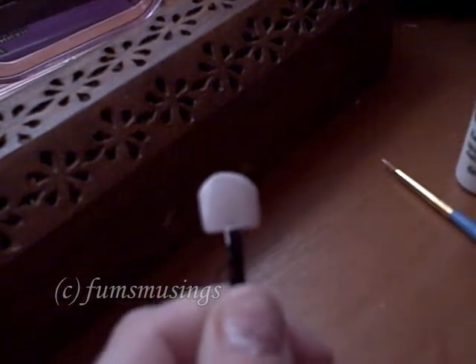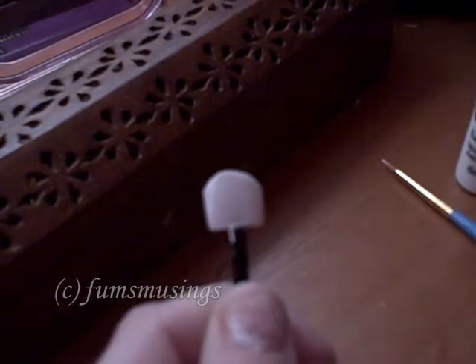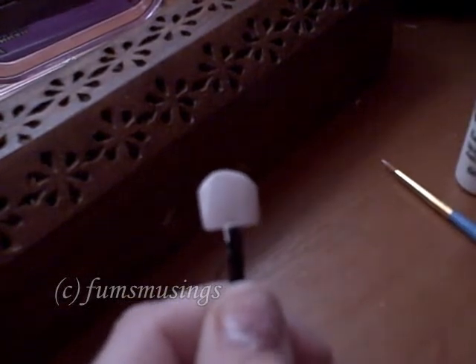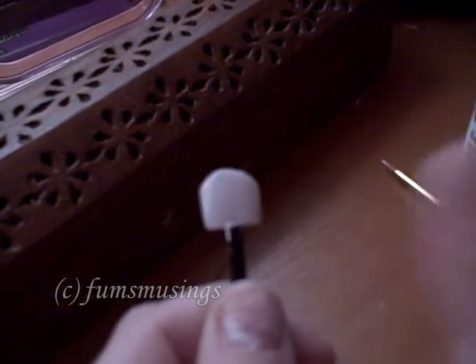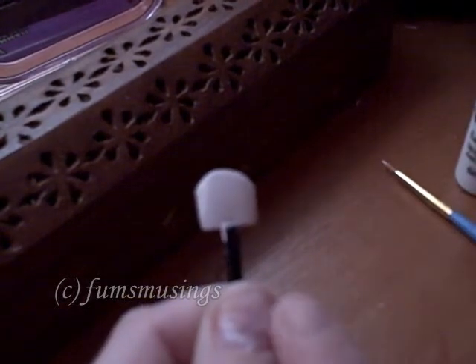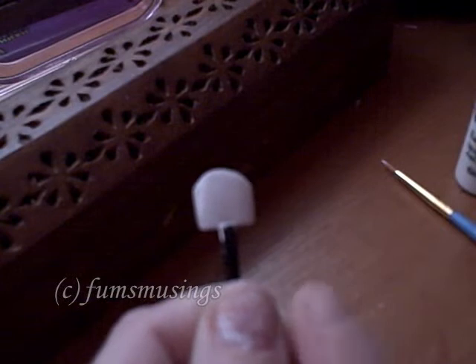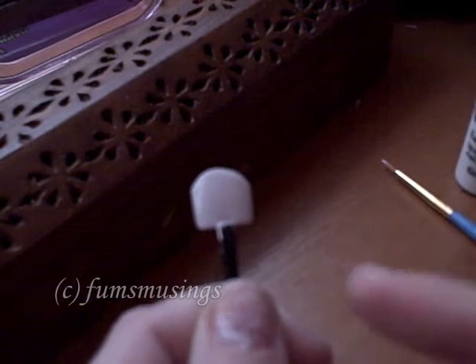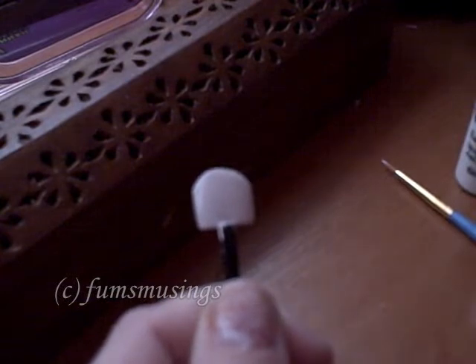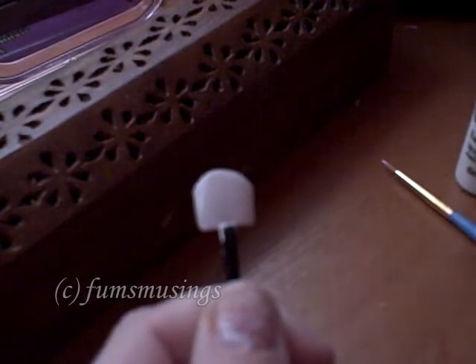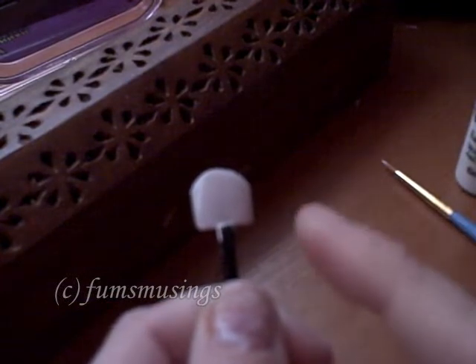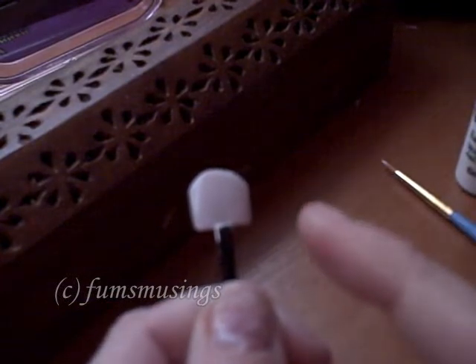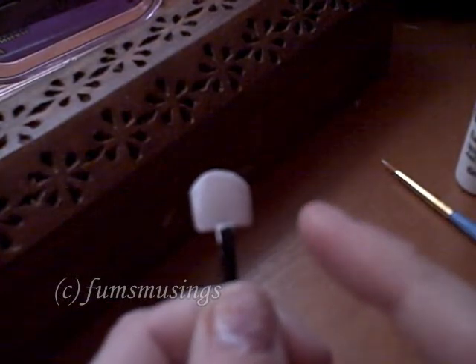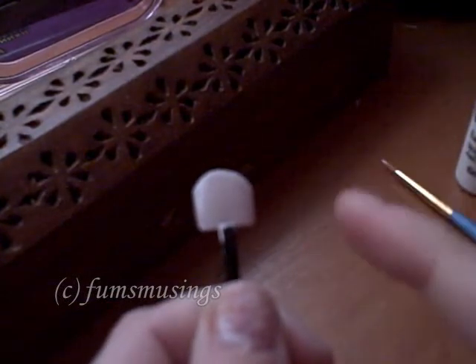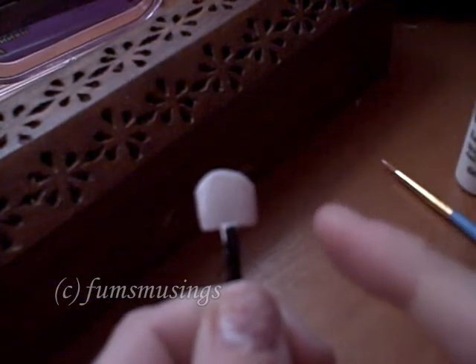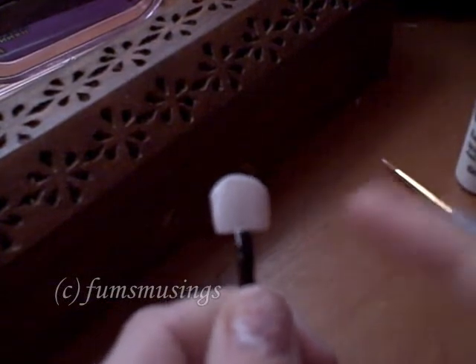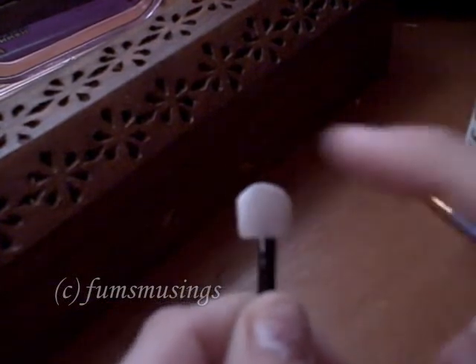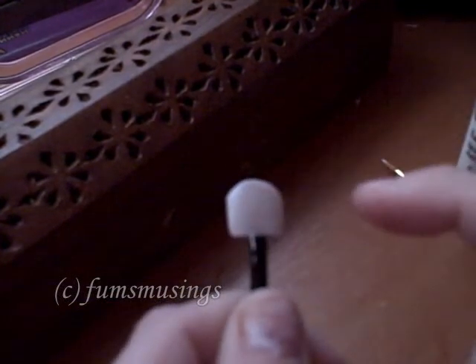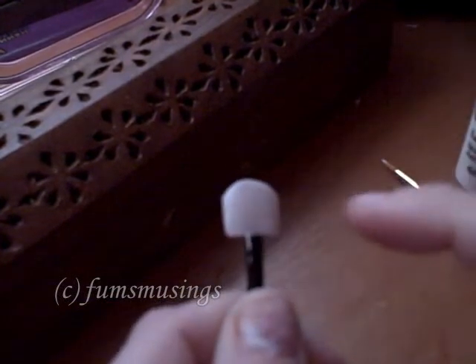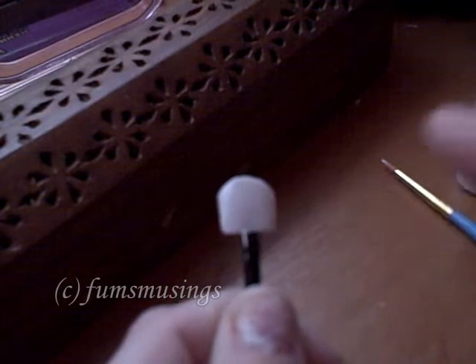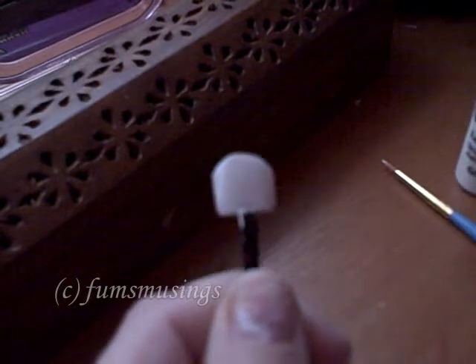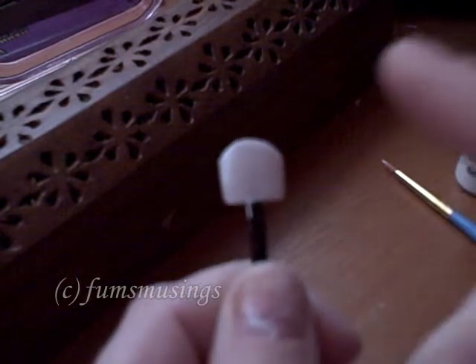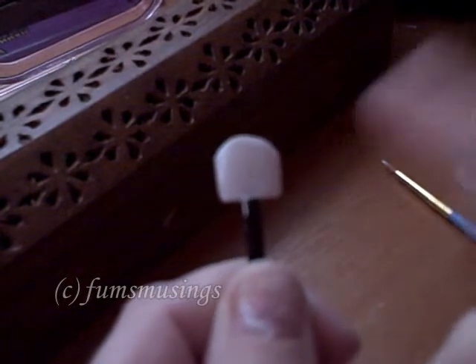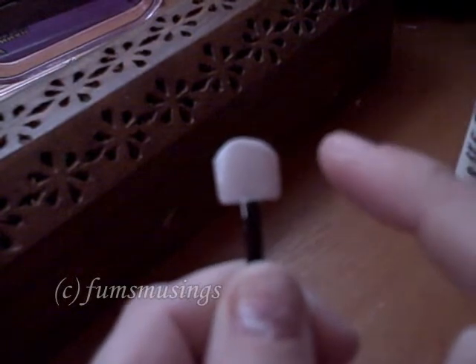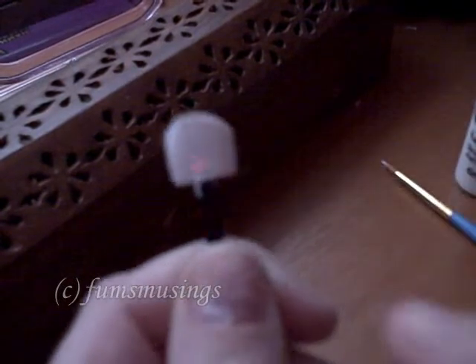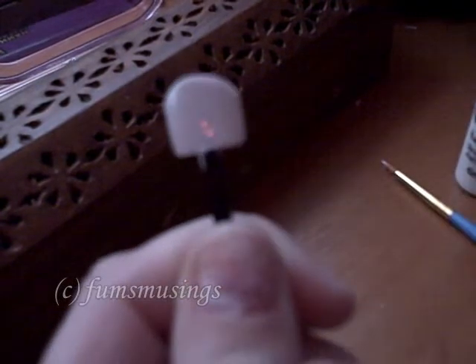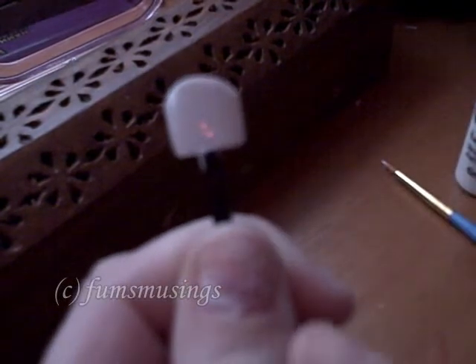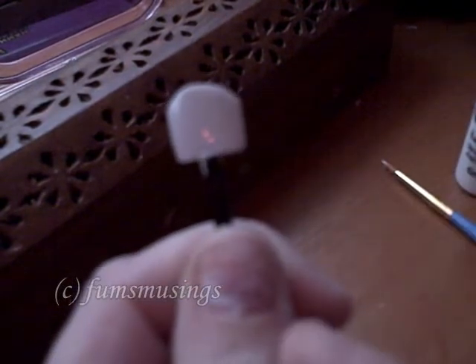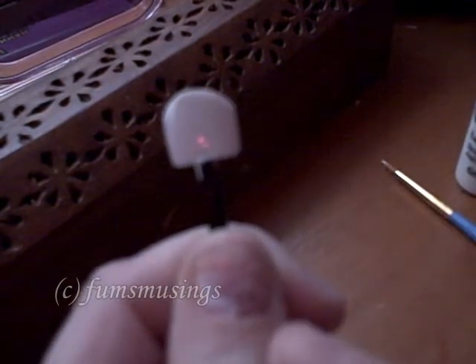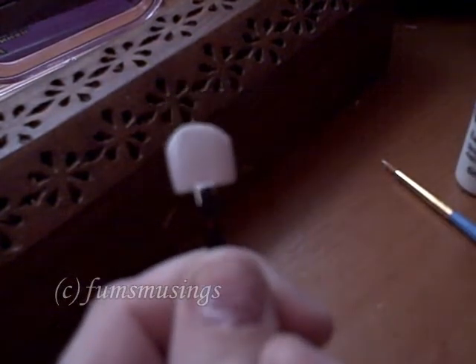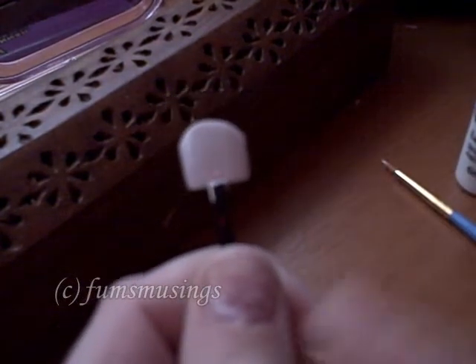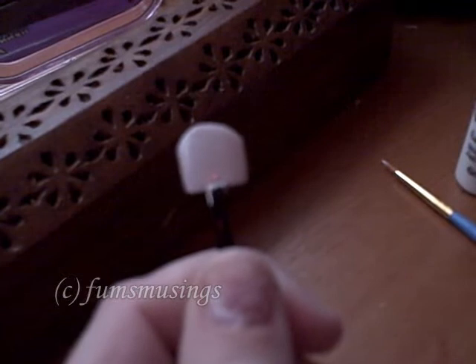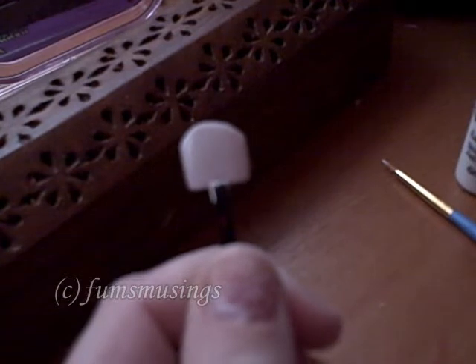So I'm going to let this coat dry, put another layer on, do the white tip, and then once my nail and the lash glue on my finger are dry, I'll be right back.